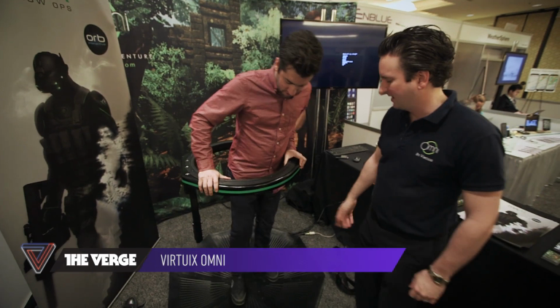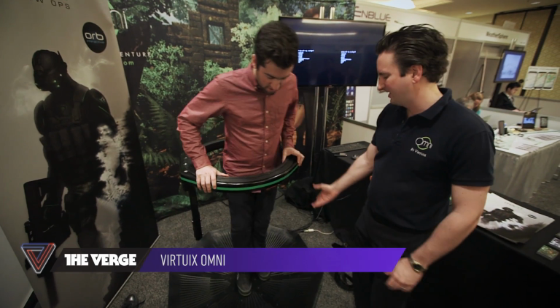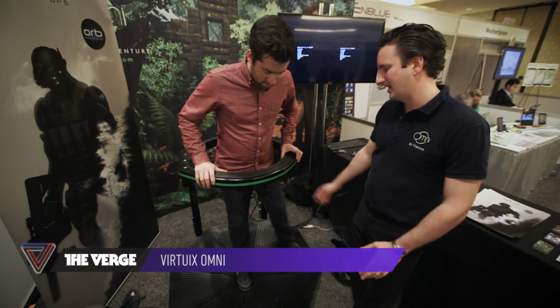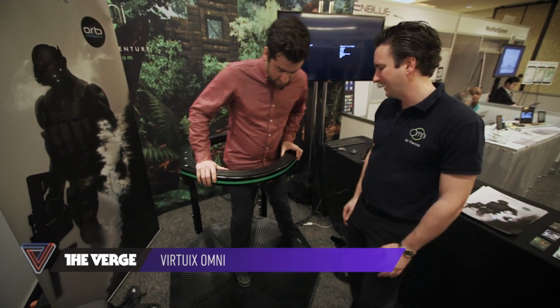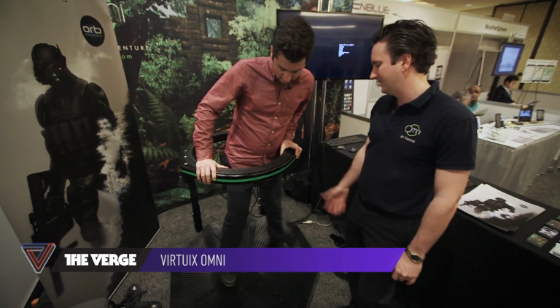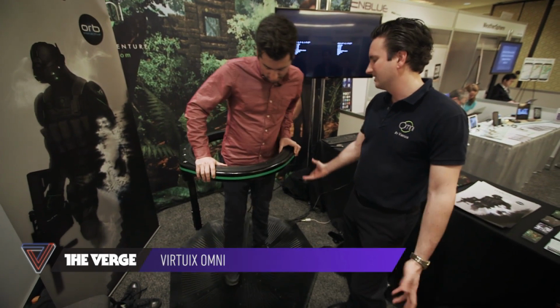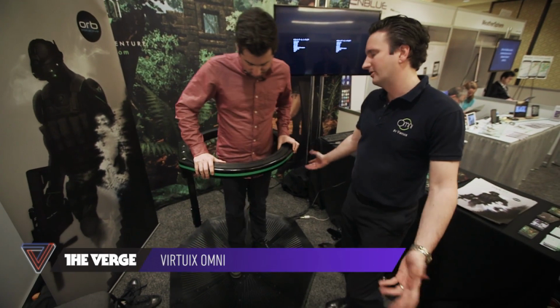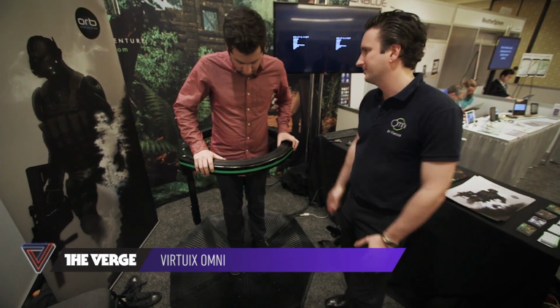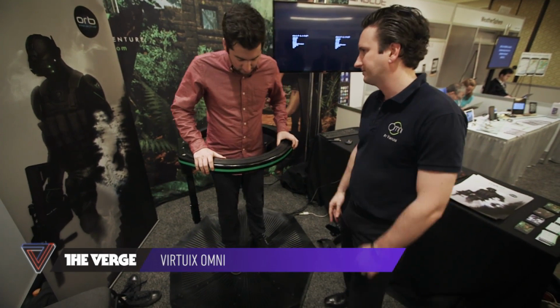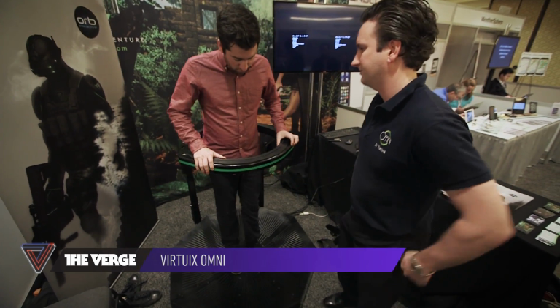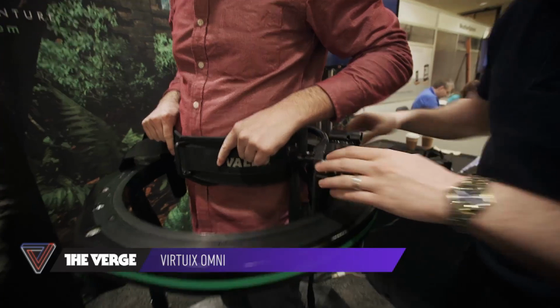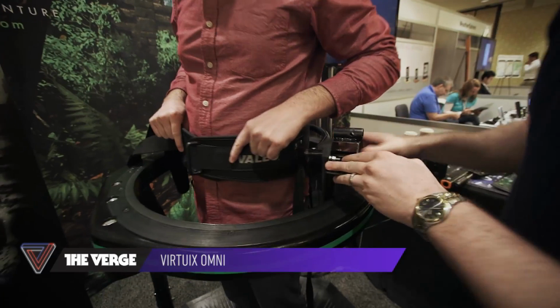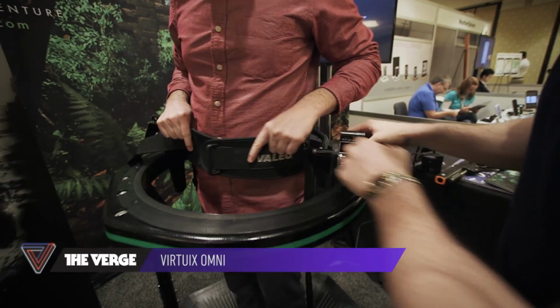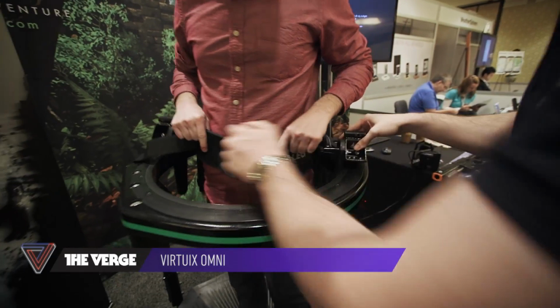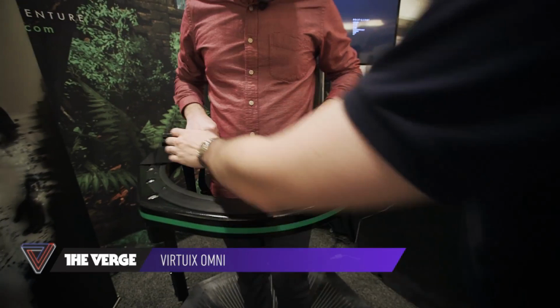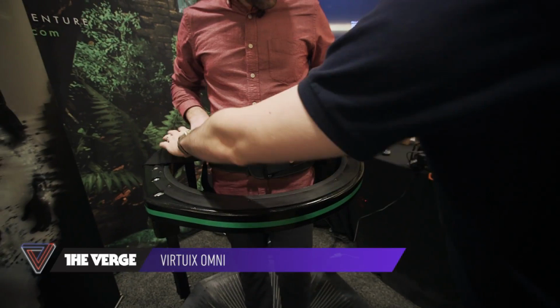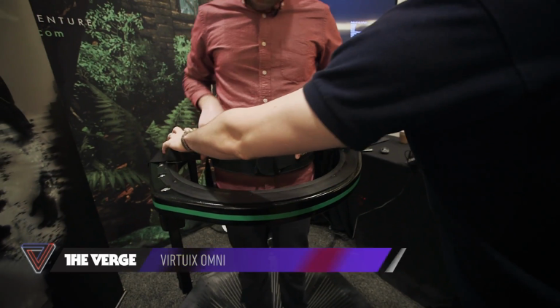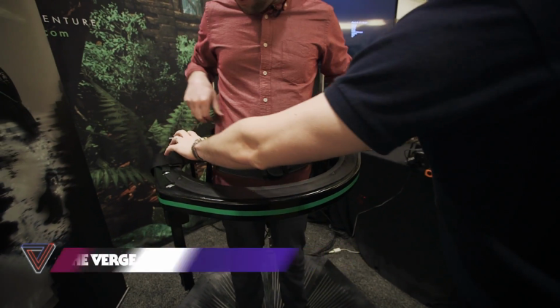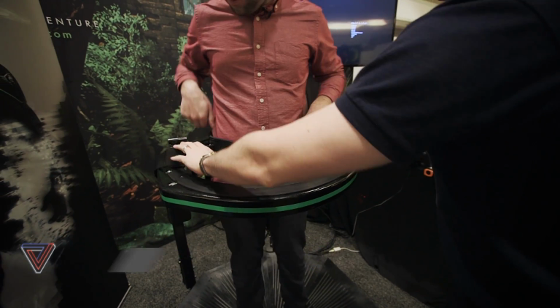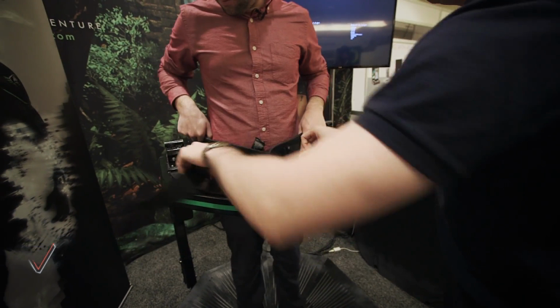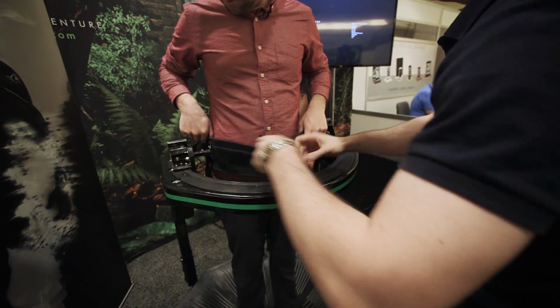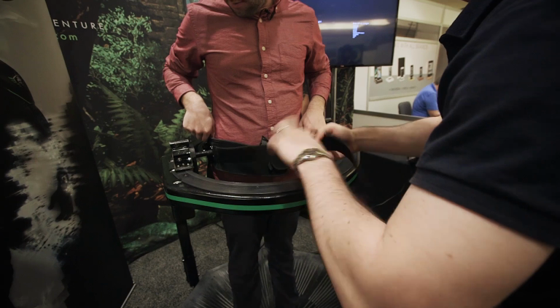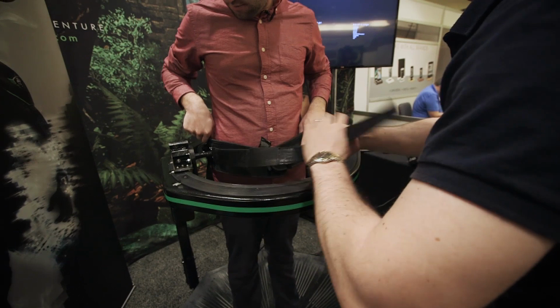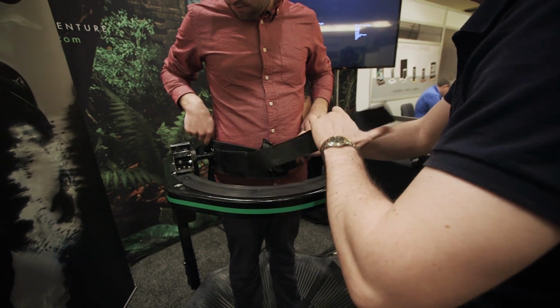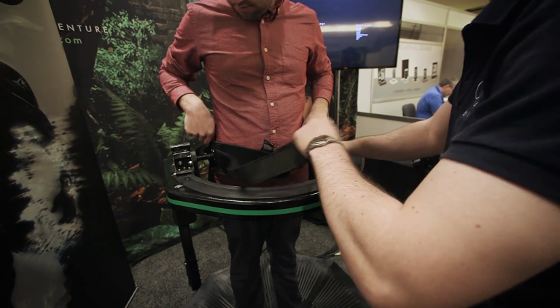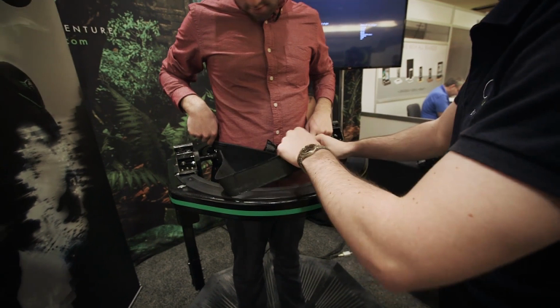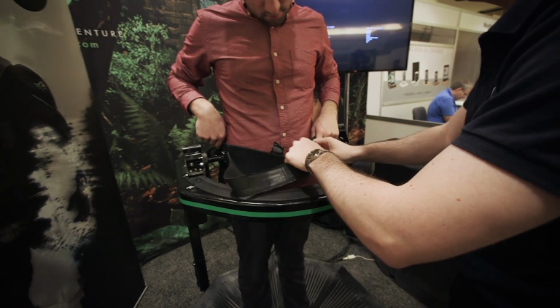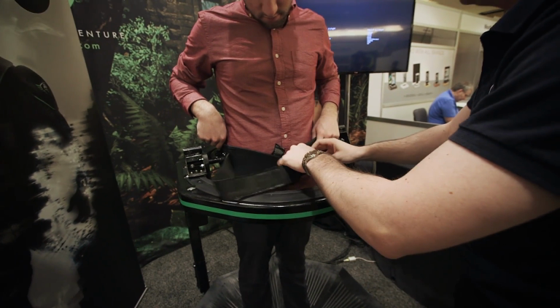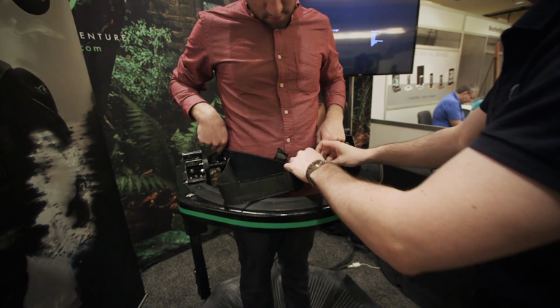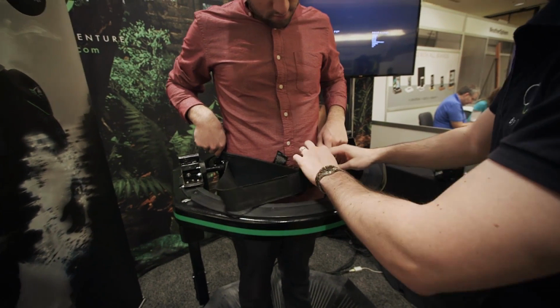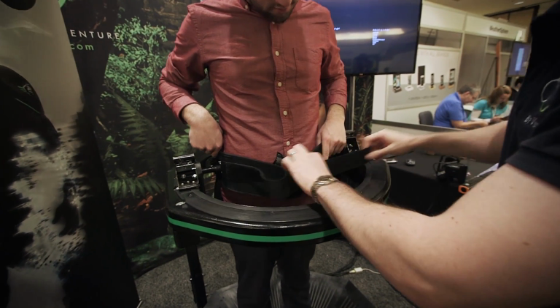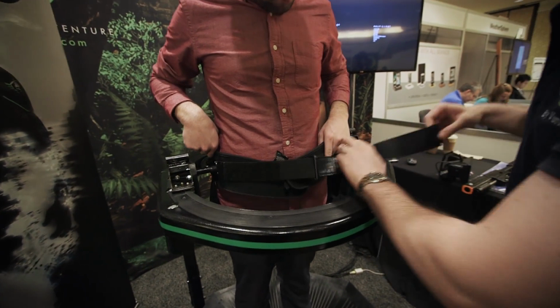This is a really crazy experience. It almost feels like I'm inside a holodeck. Every step I'm taking is replicated on screen, and I can even run if I want to.